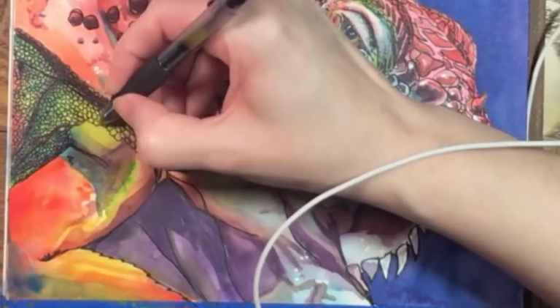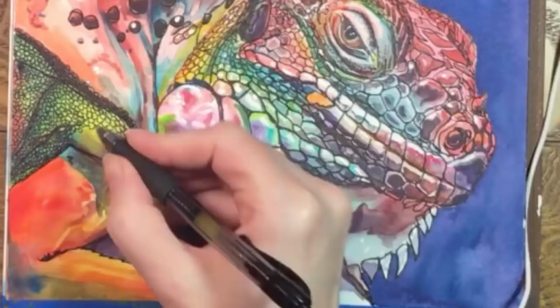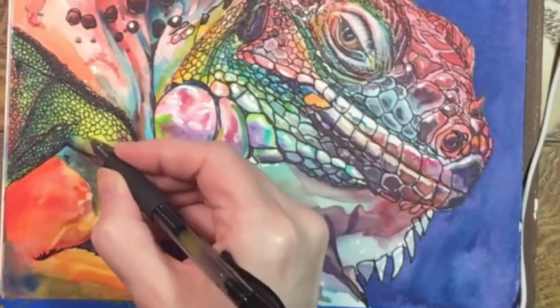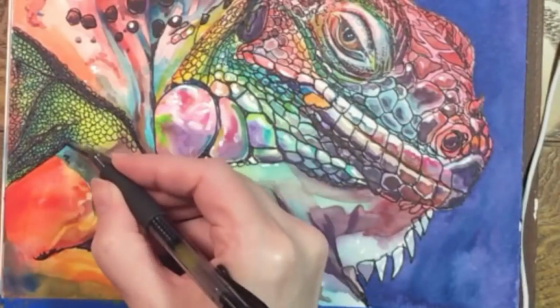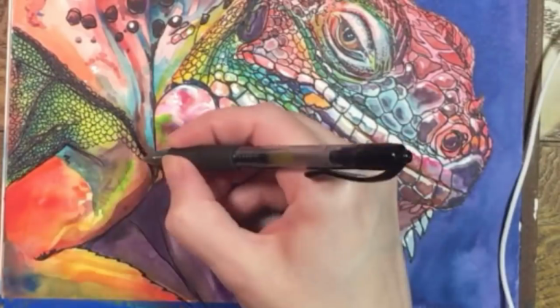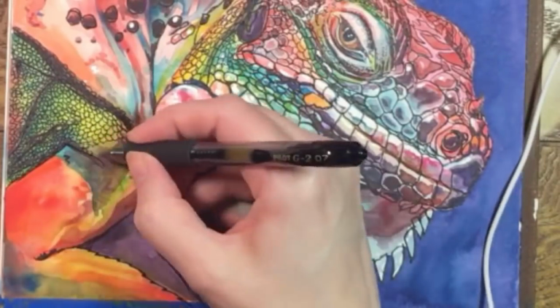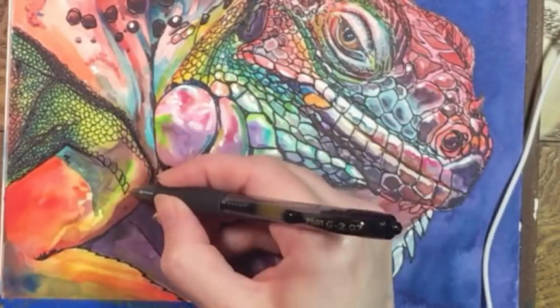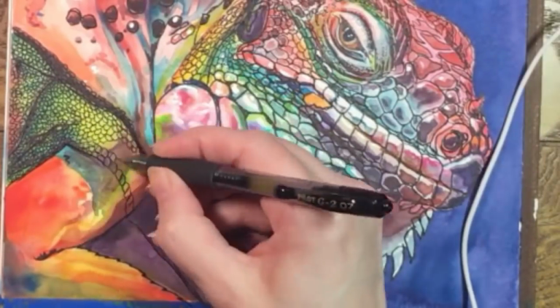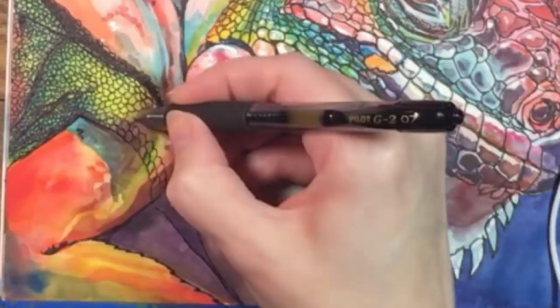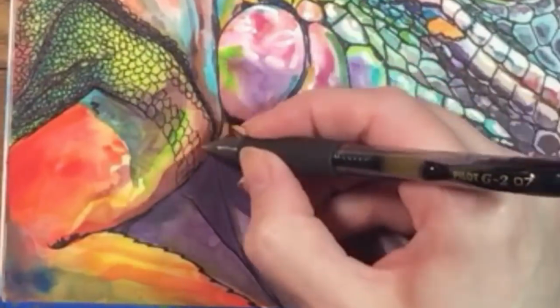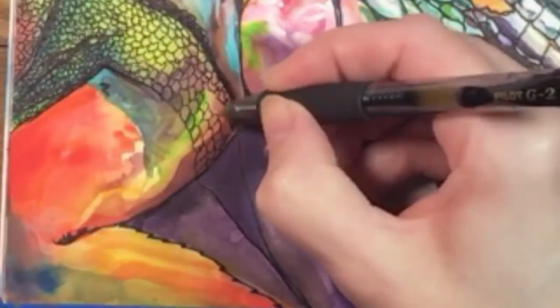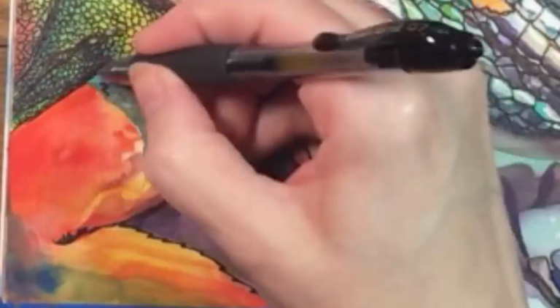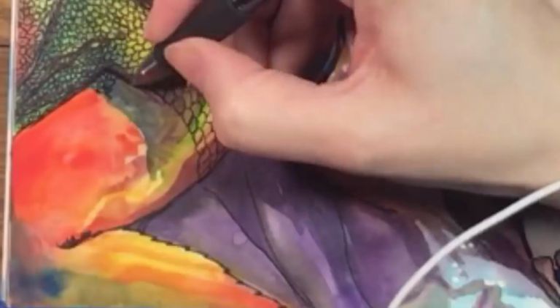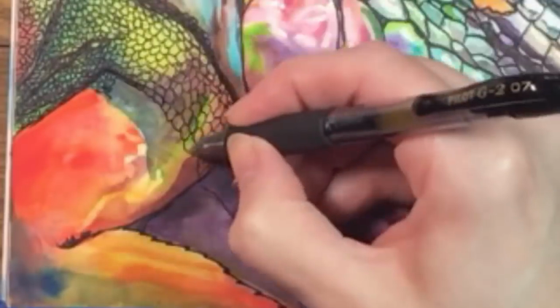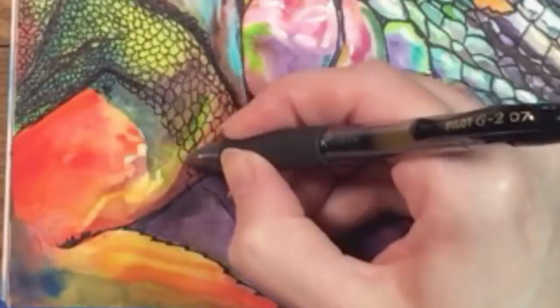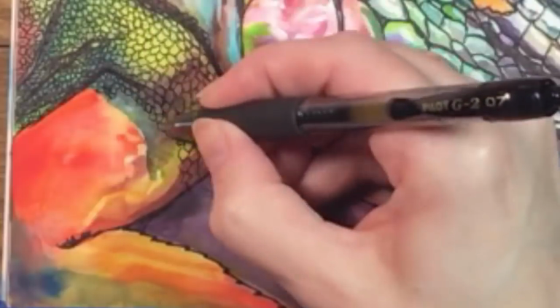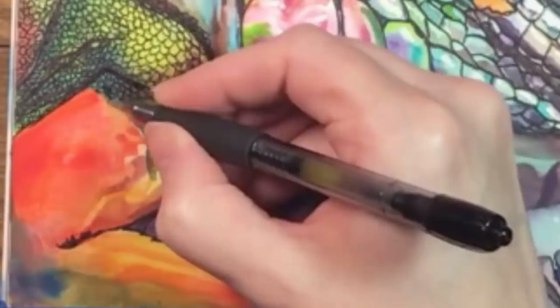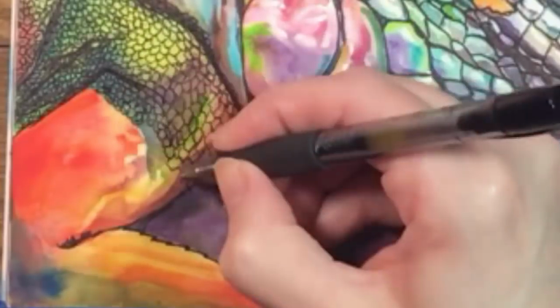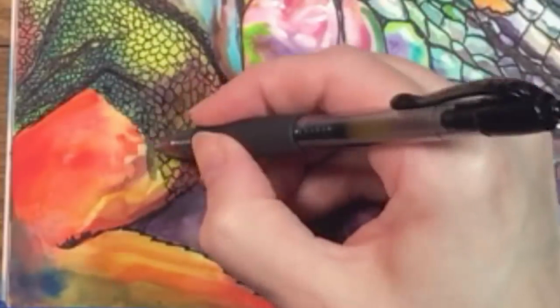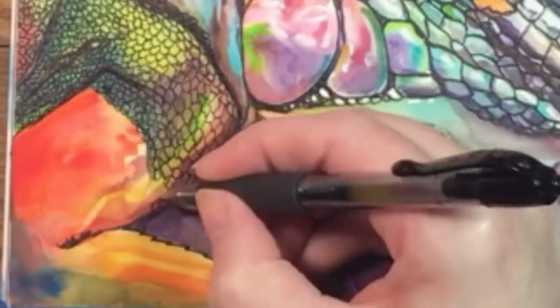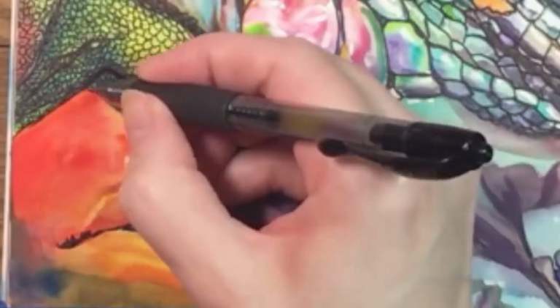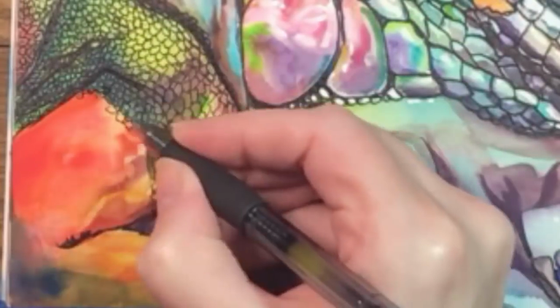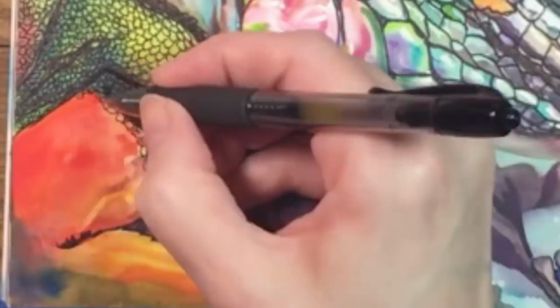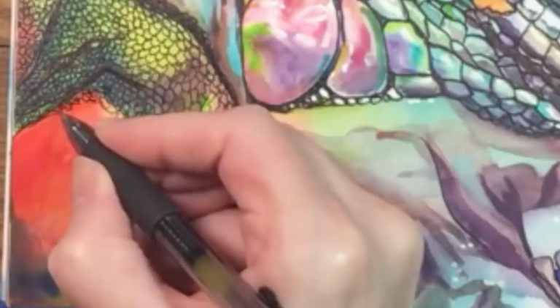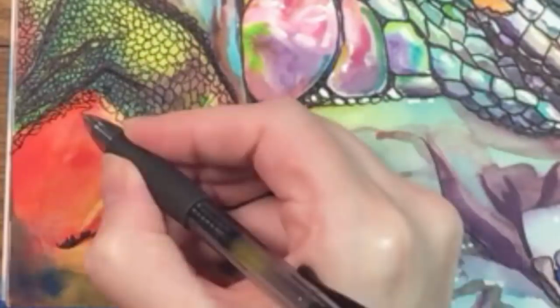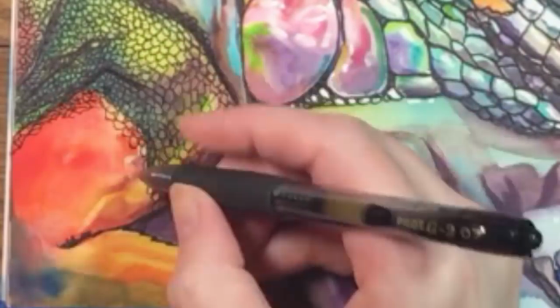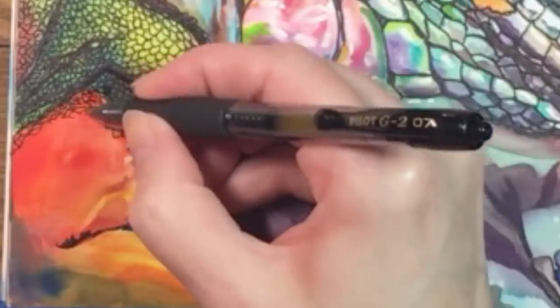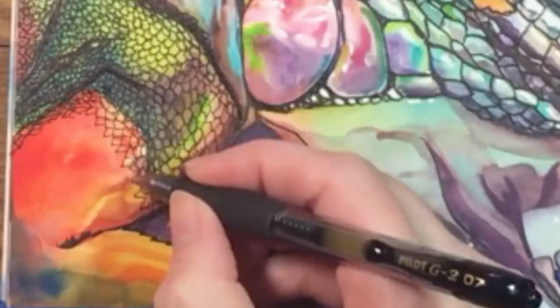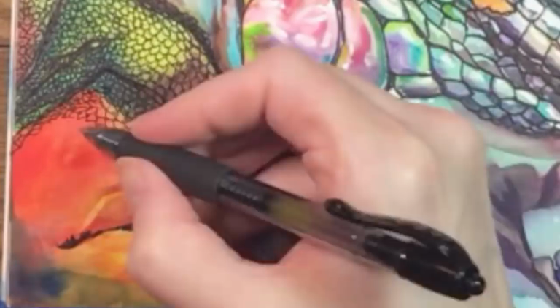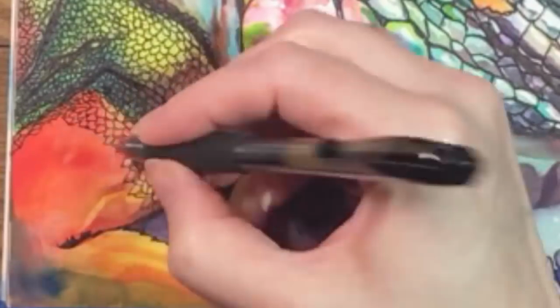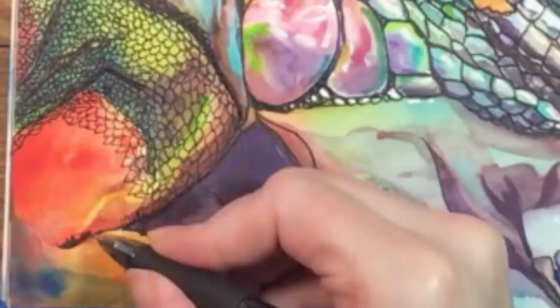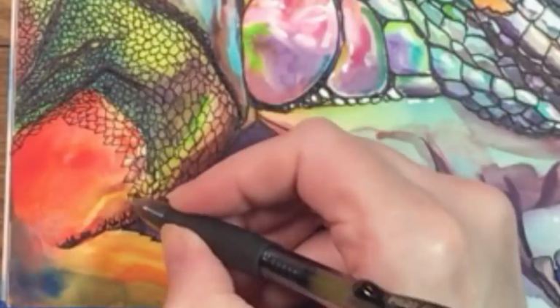I think this leg was the most challenging in terms of scales. They overlapped, changed shape, and sort of rotated as I went around that bend in the leg. I added some small black shadows here and there.